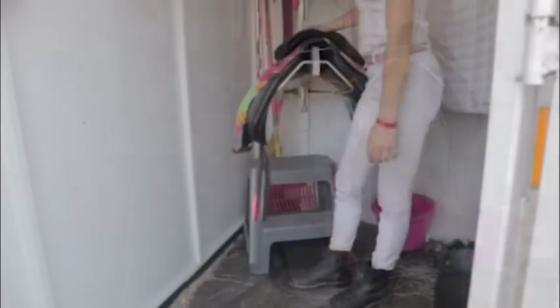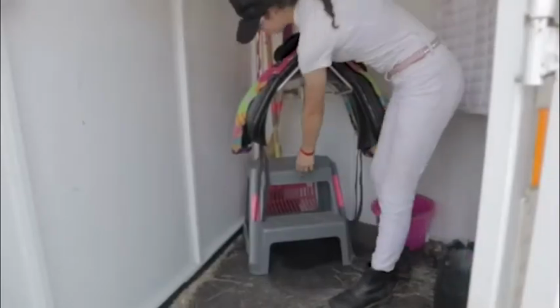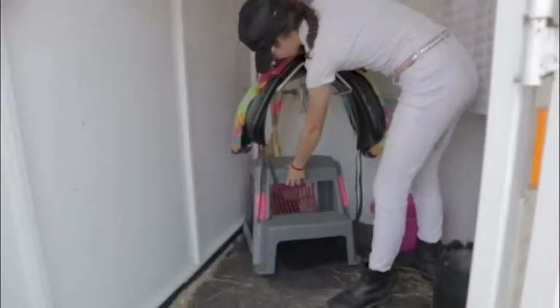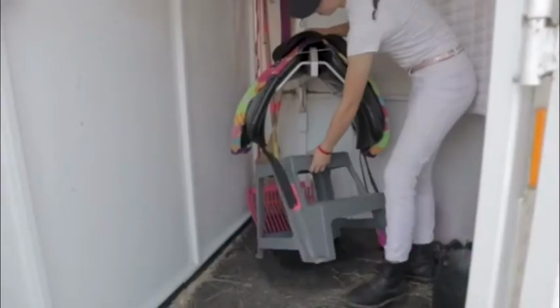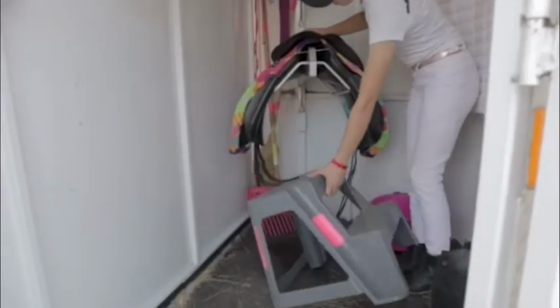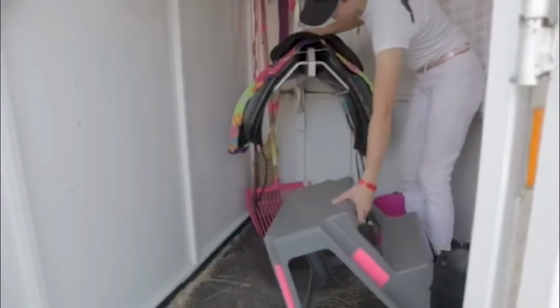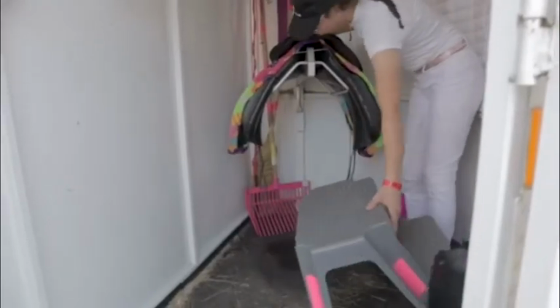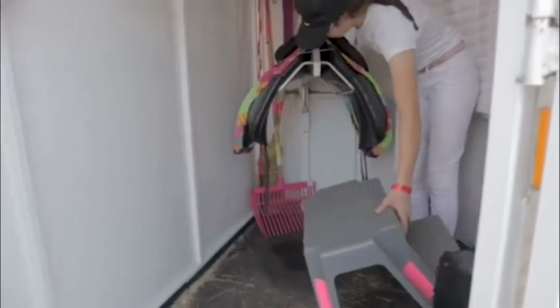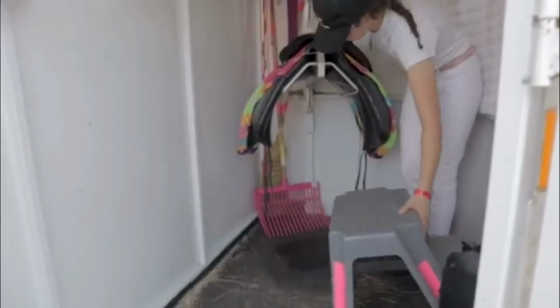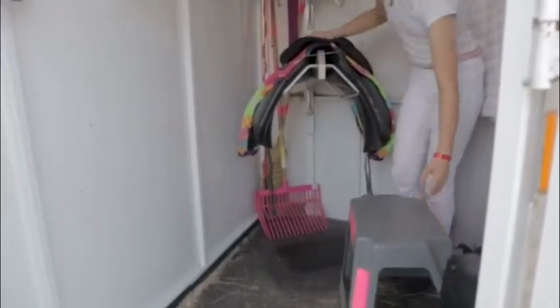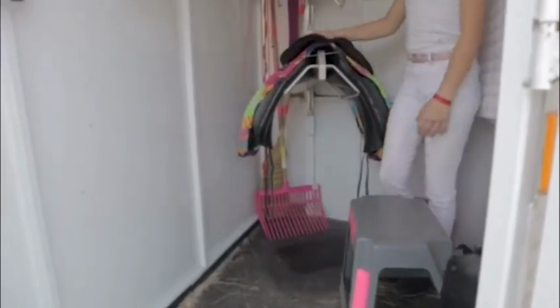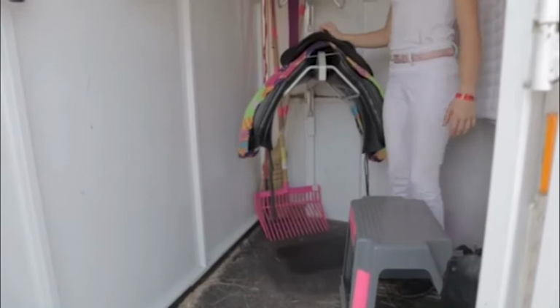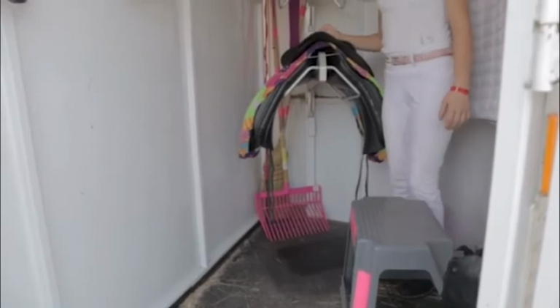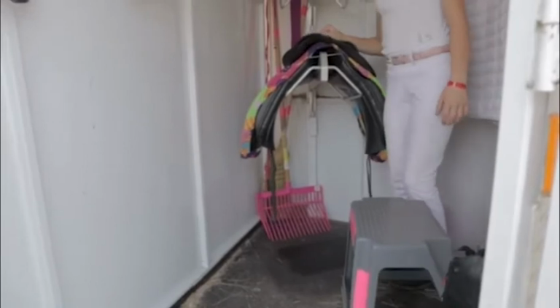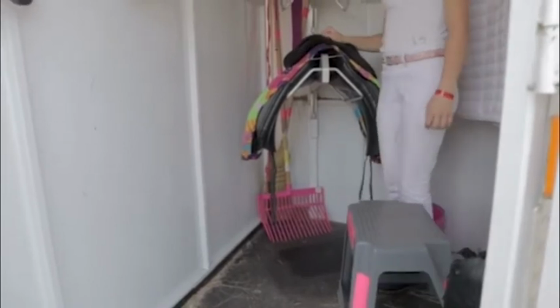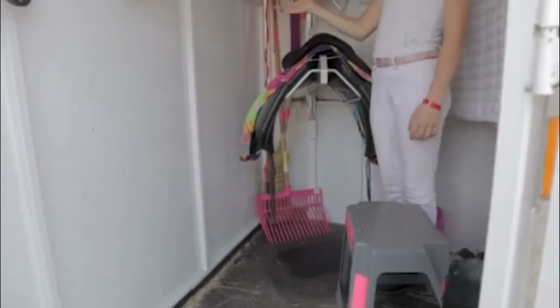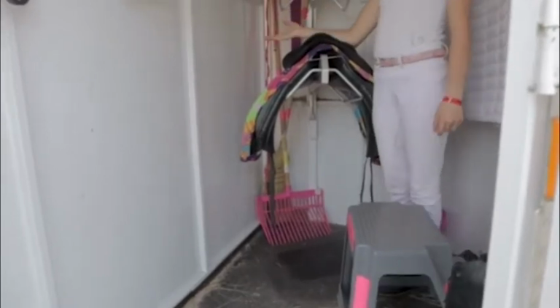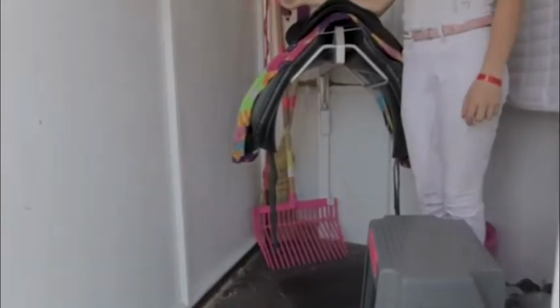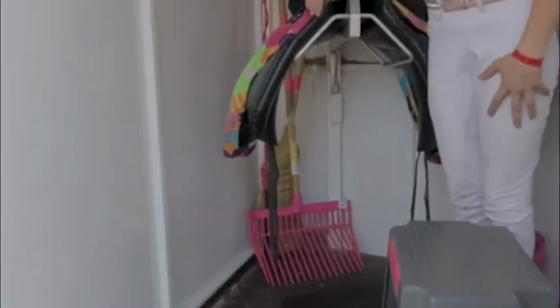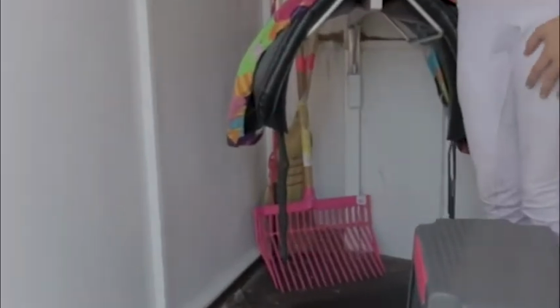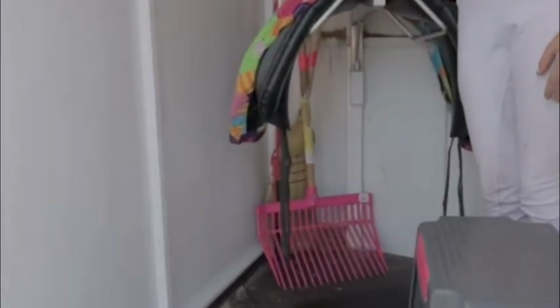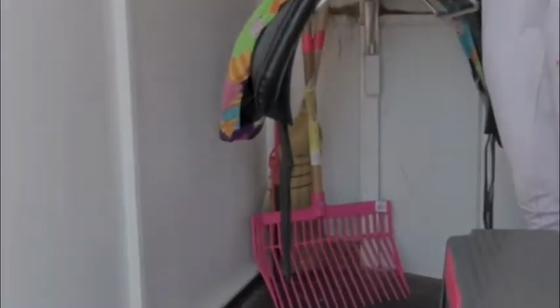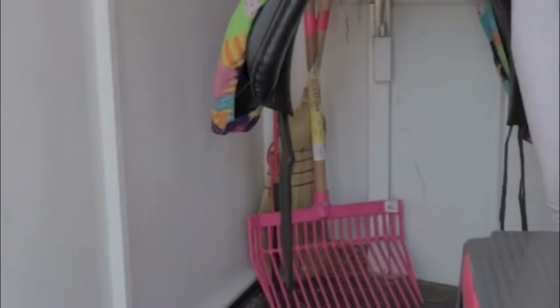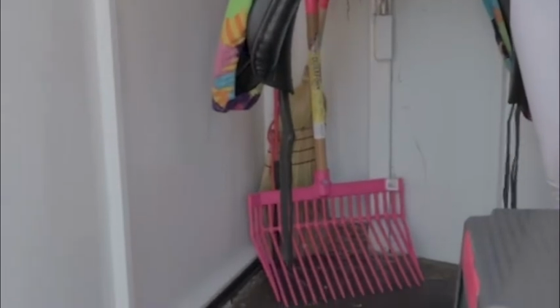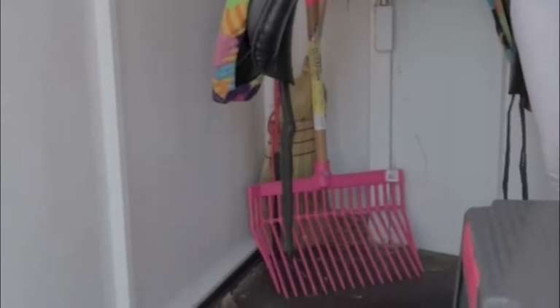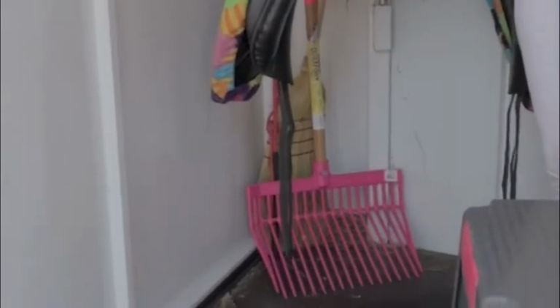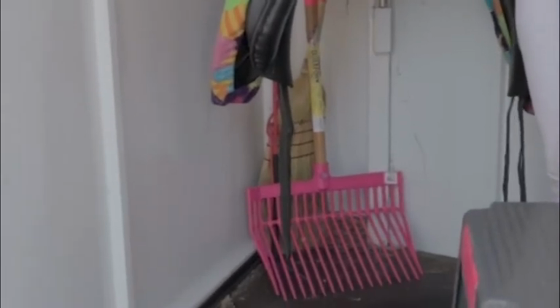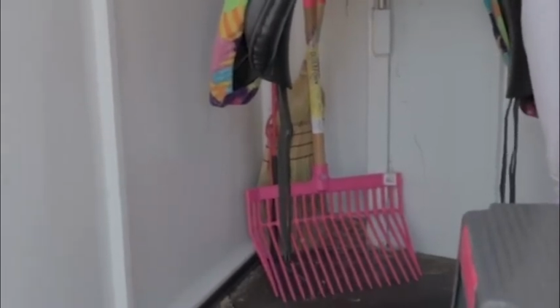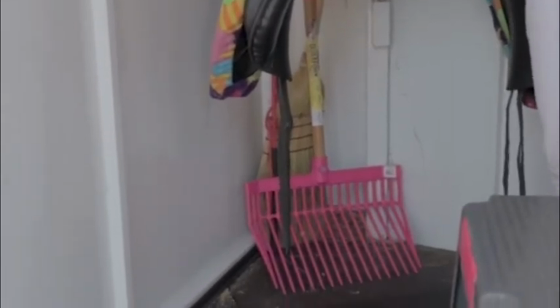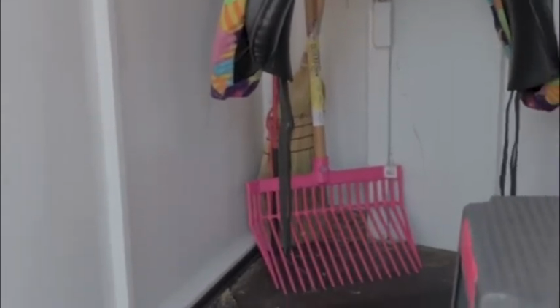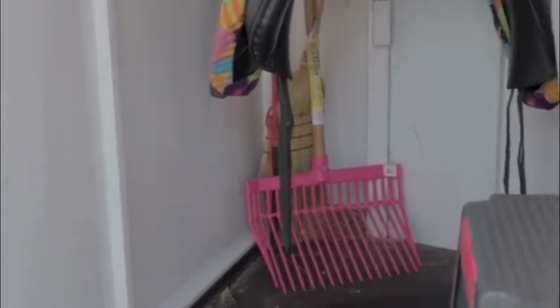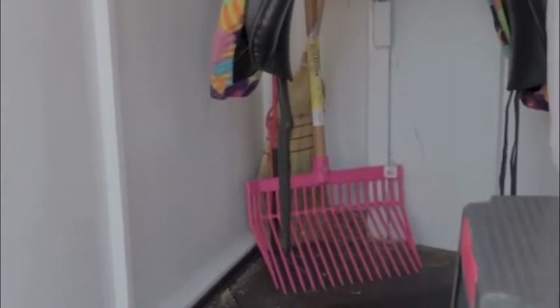Behind my stool I have my pitchfork and broom. I use these for the back of the trailer after we've gone somewhere and come back, to clean out the poo or pee if Twyla goes to the bathroom.